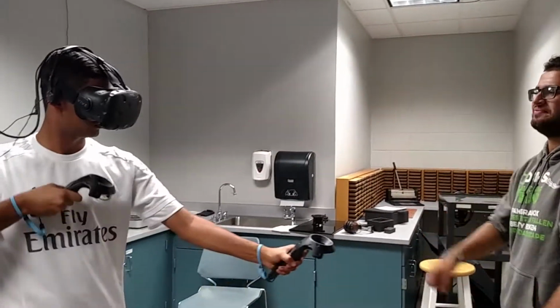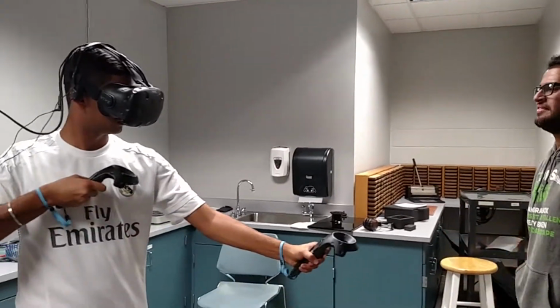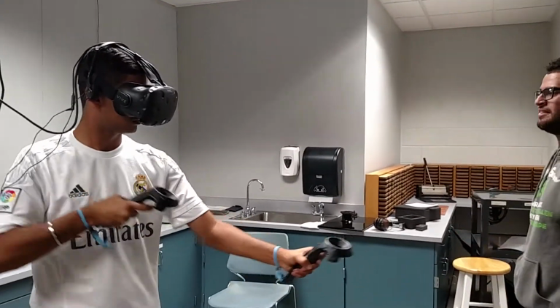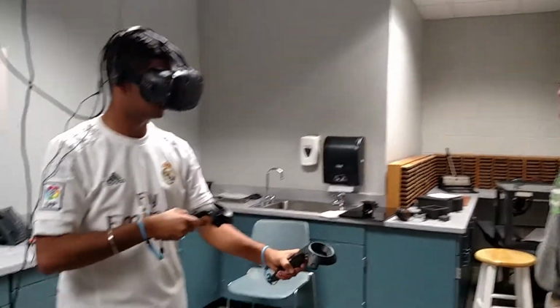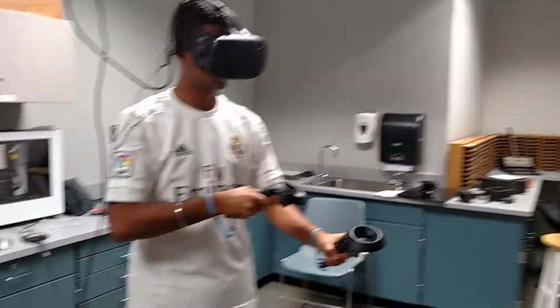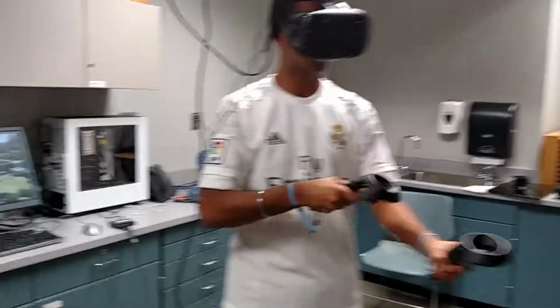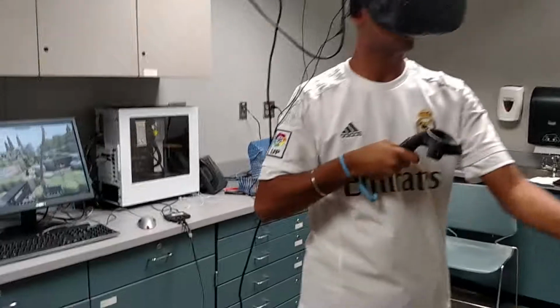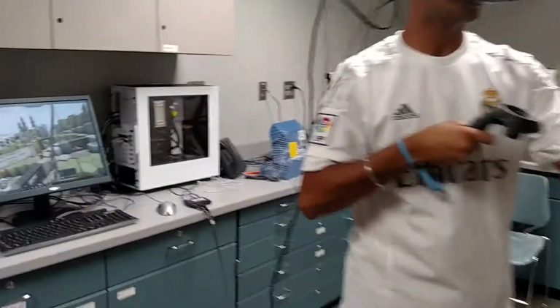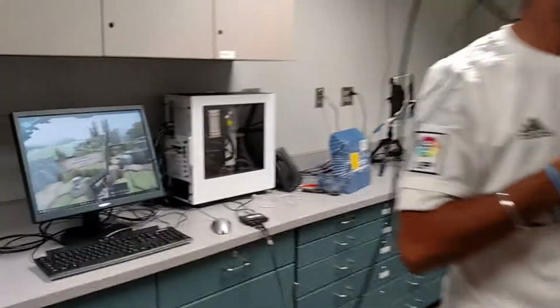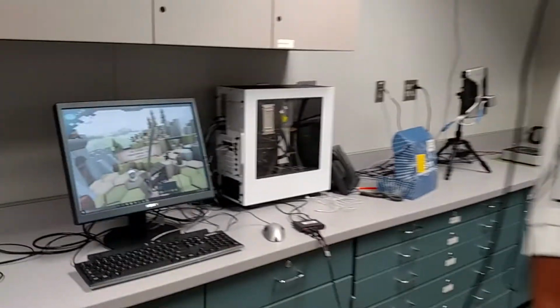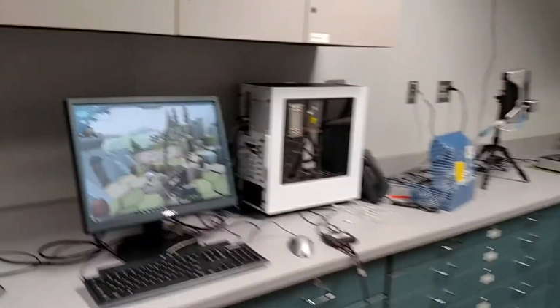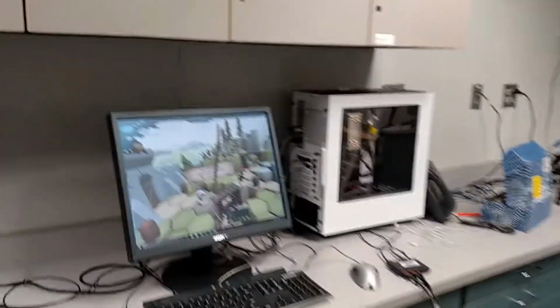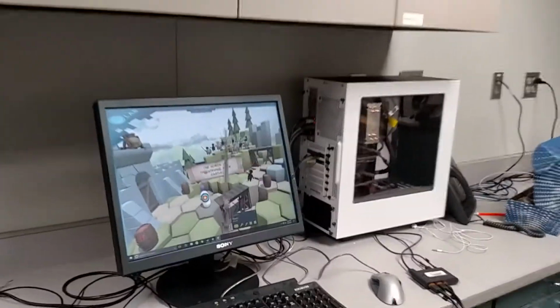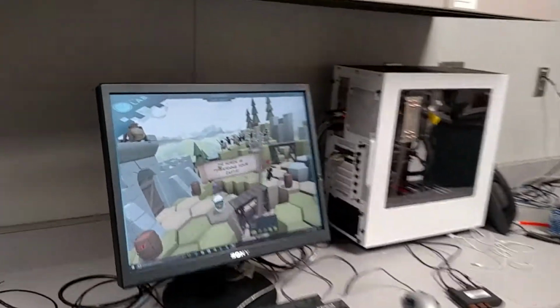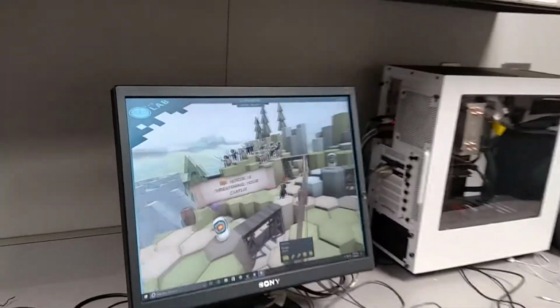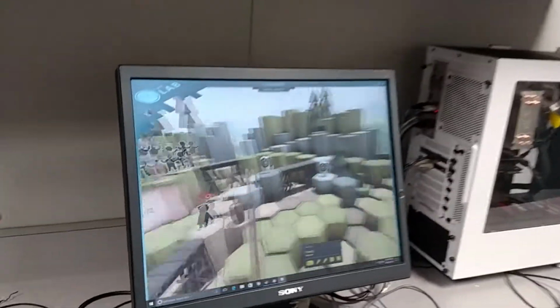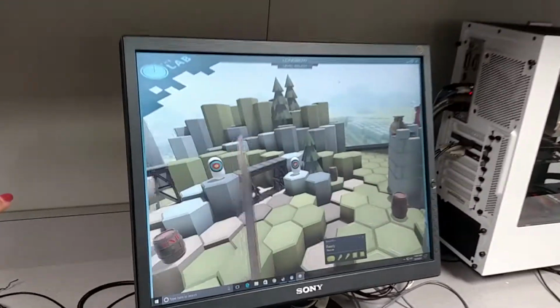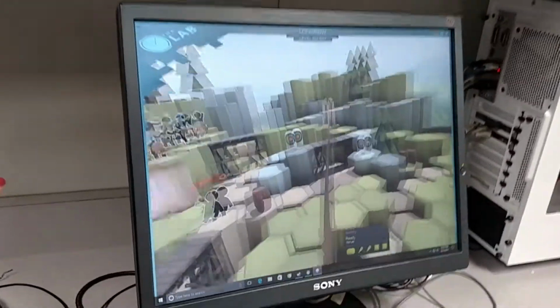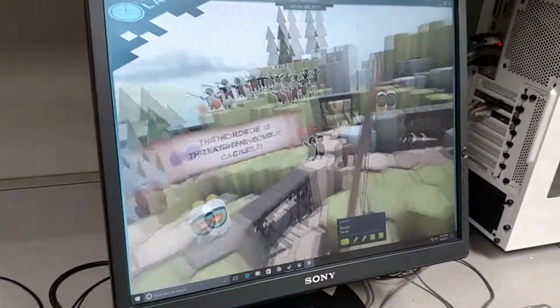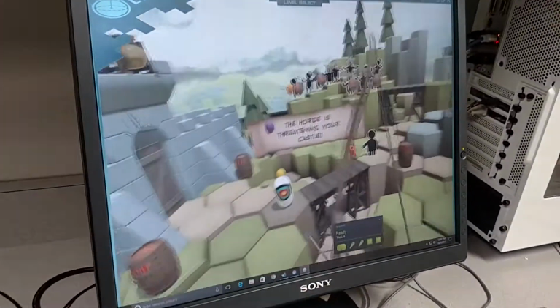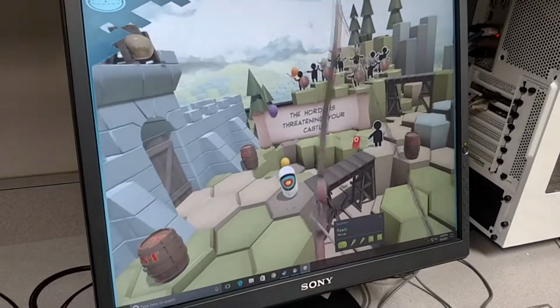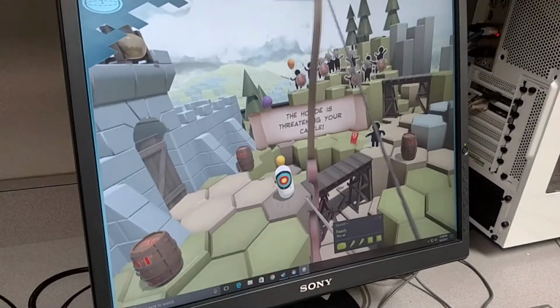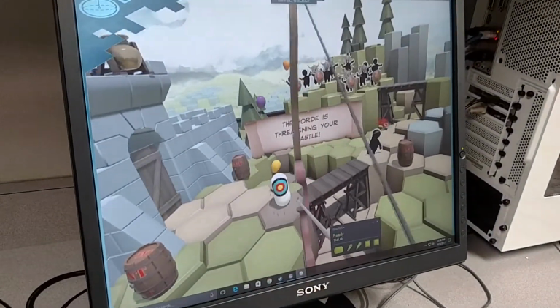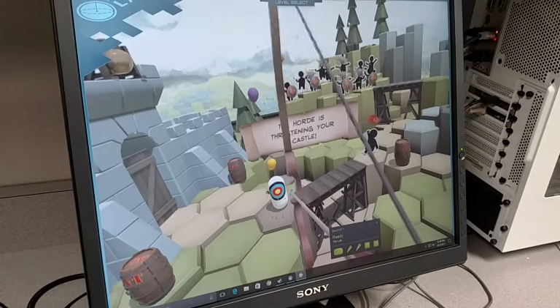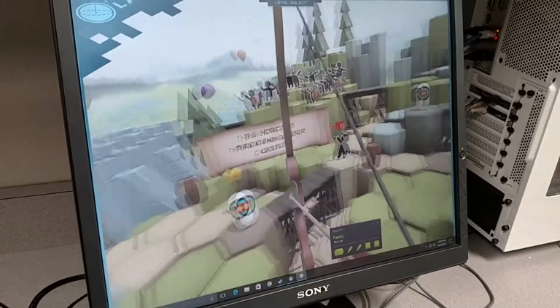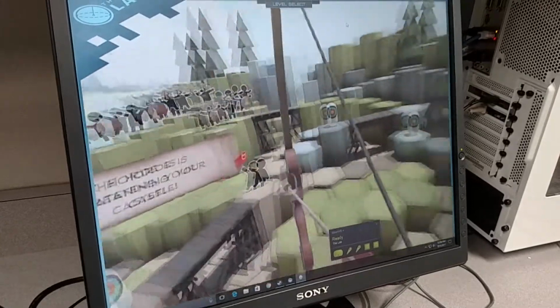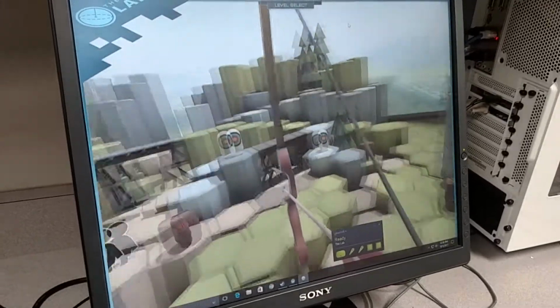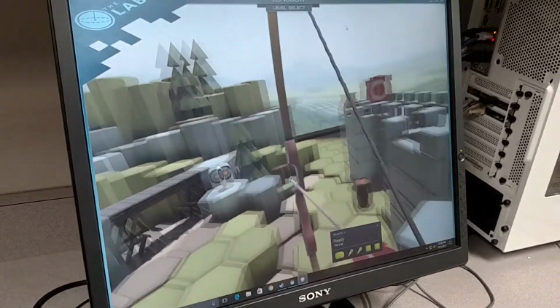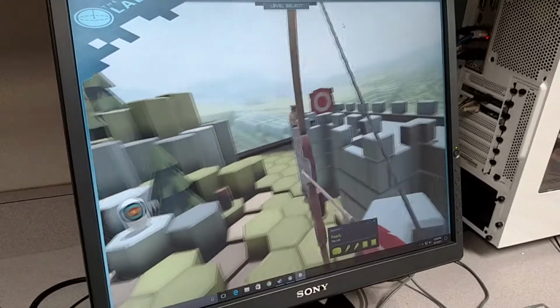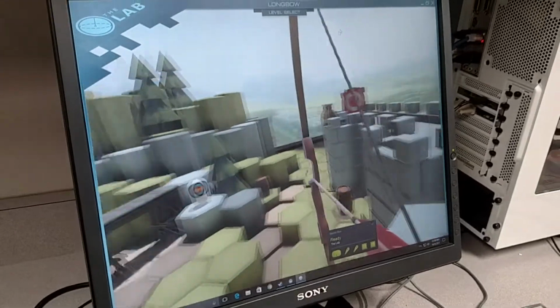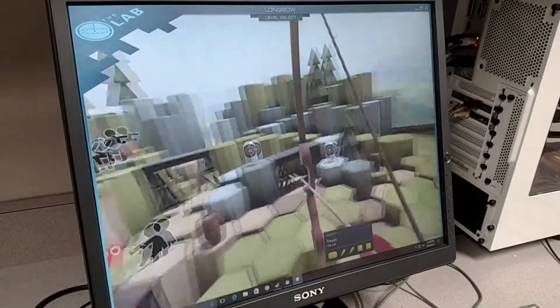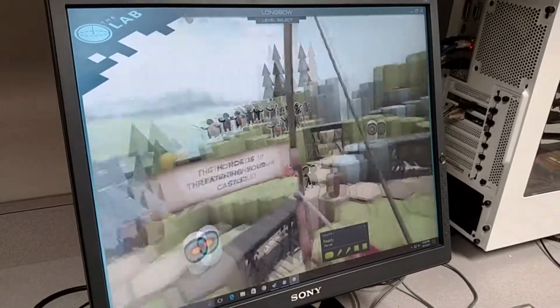And then if you come over here and look at the screen, you can see what he's aiming at. He turns his body and it turns what he's looking at on the screen.